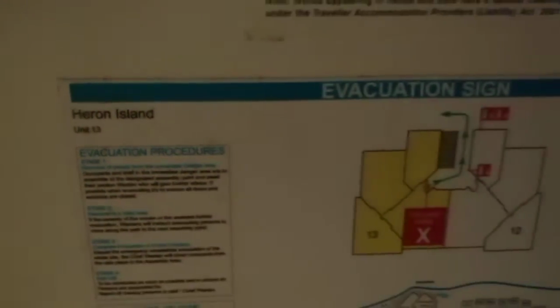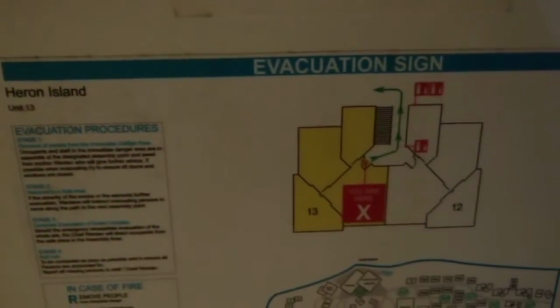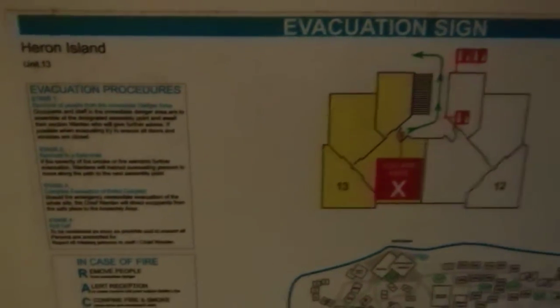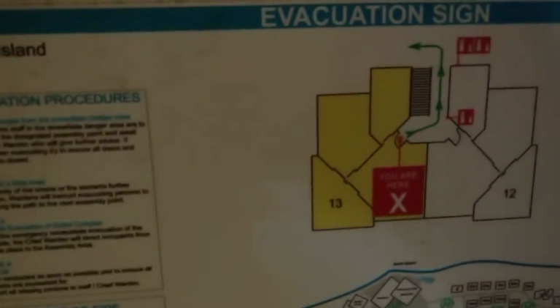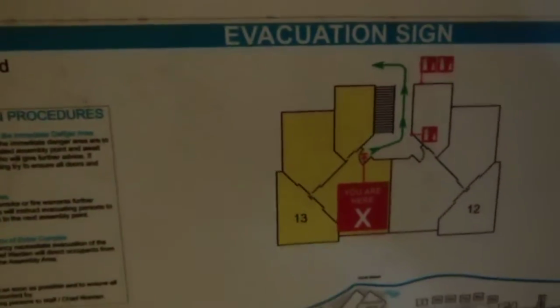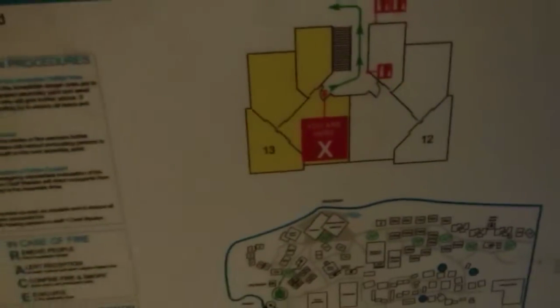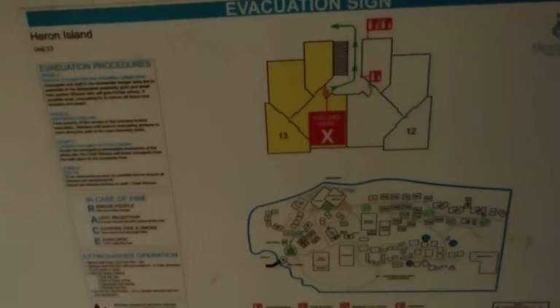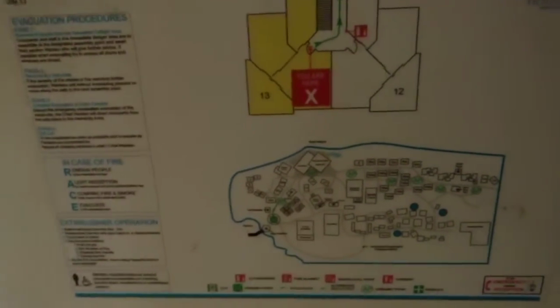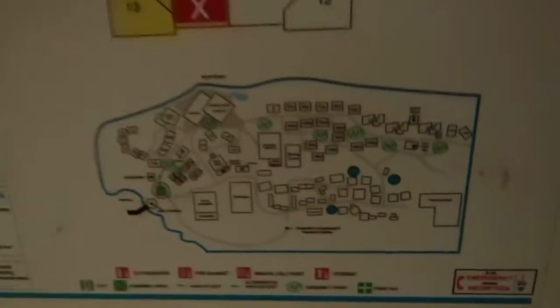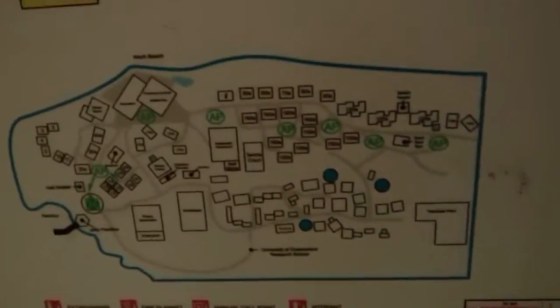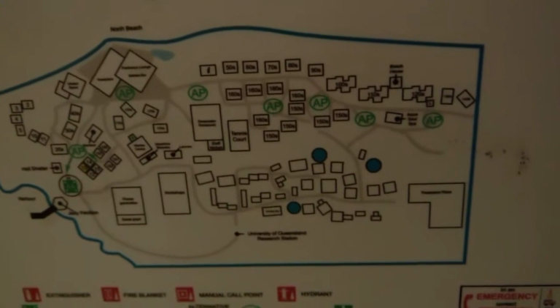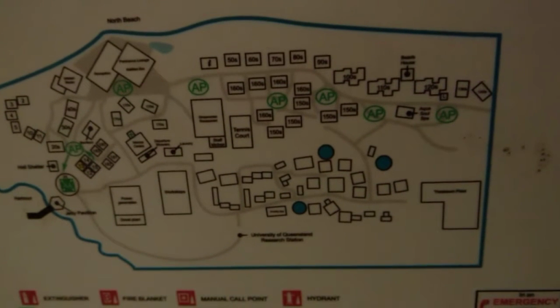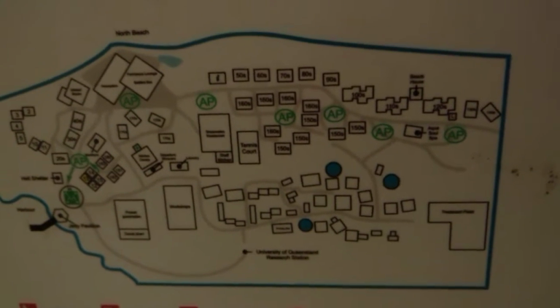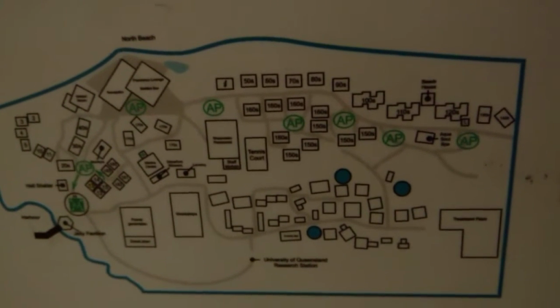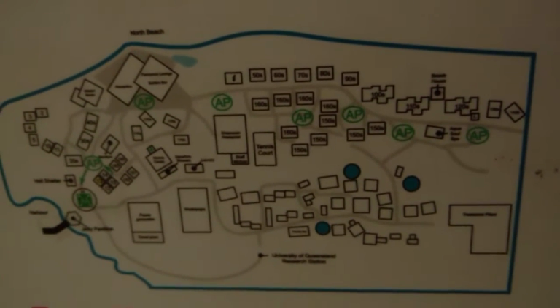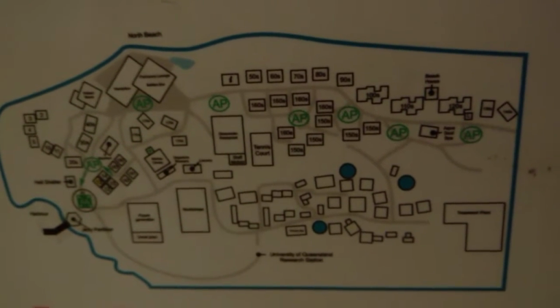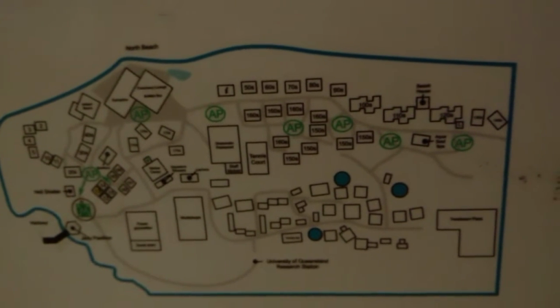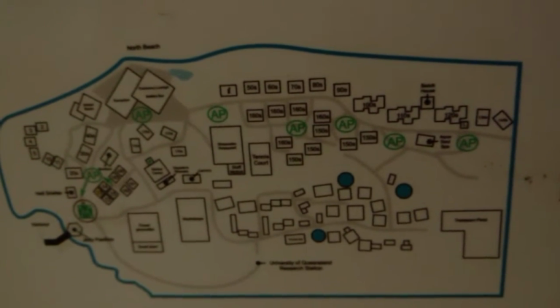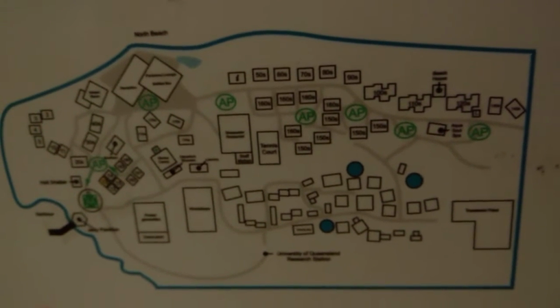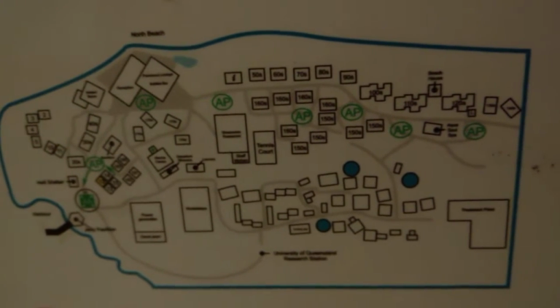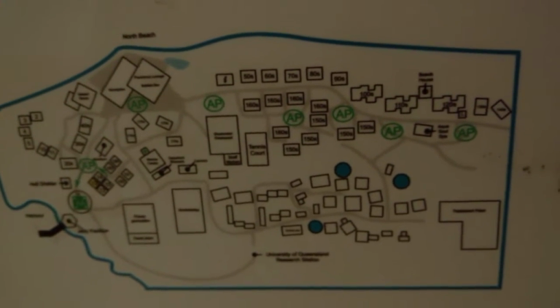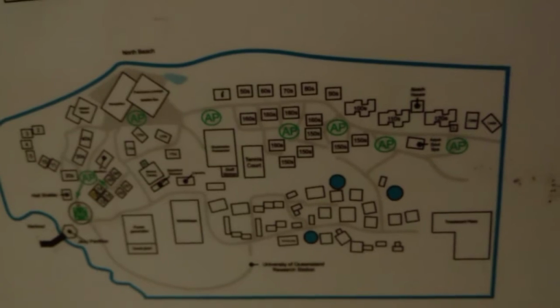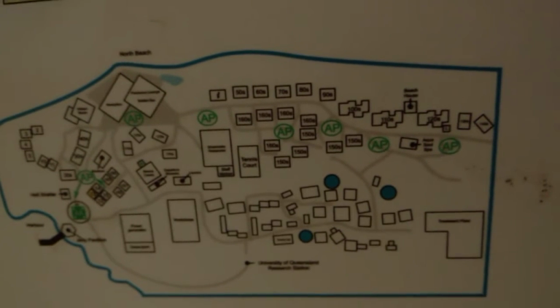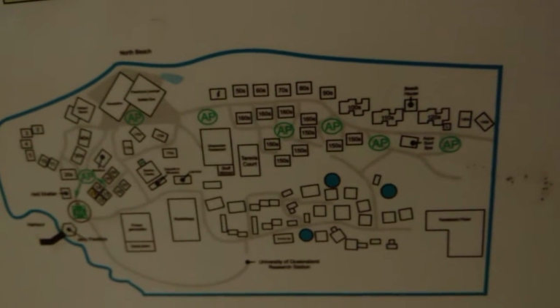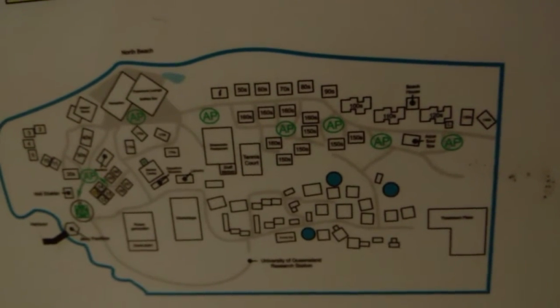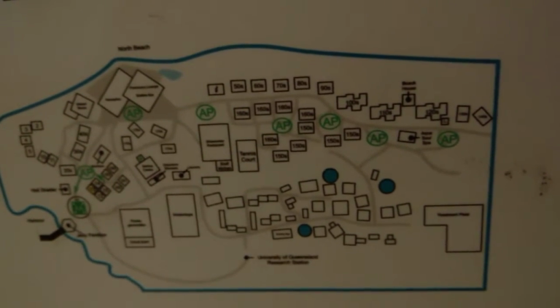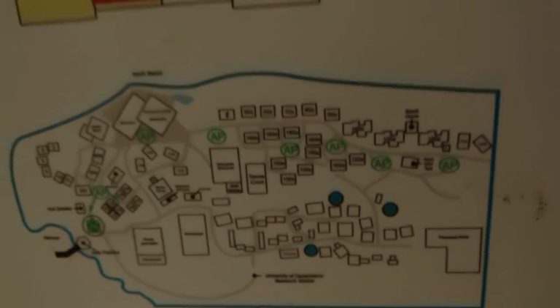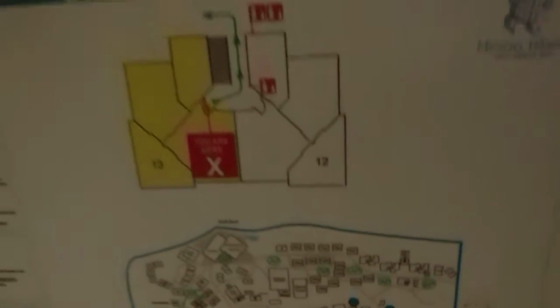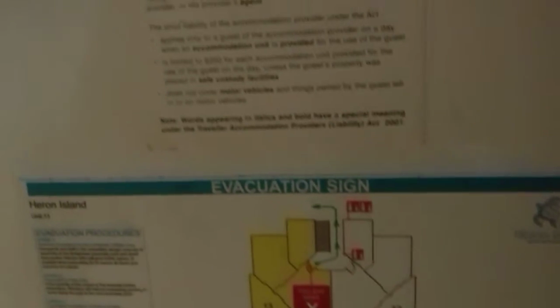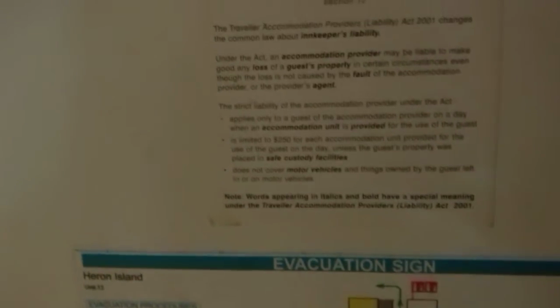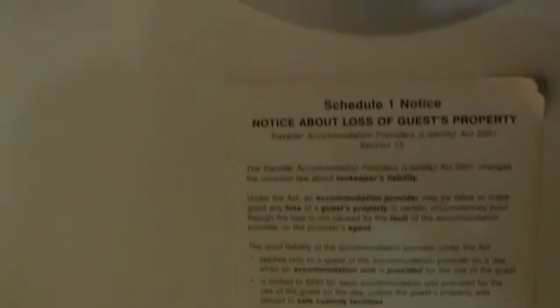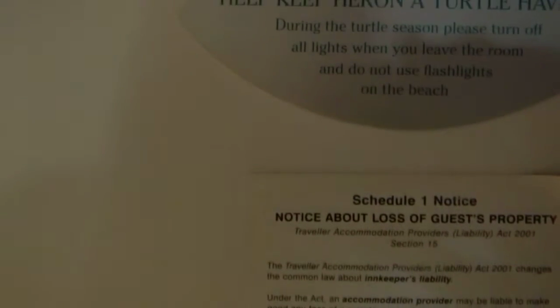Now funny thing about Heron Island — I don't know if you'll be able to see. This is Heron Island. It's in the middle of the Pacific Ocean, 70 kilometers off the shore of Australia. So we're in the middle of nowhere on an island.